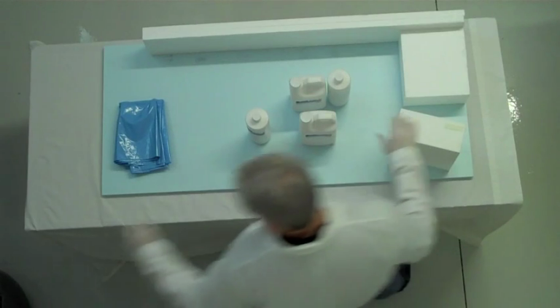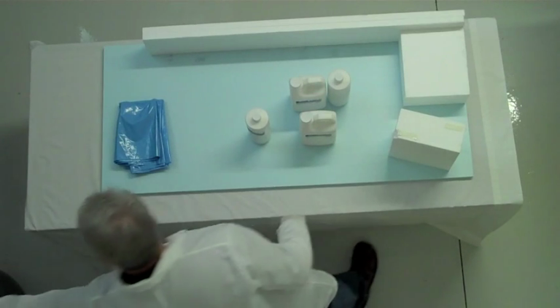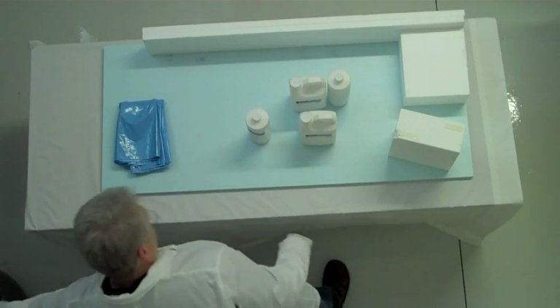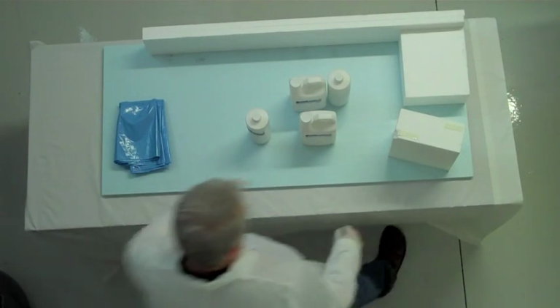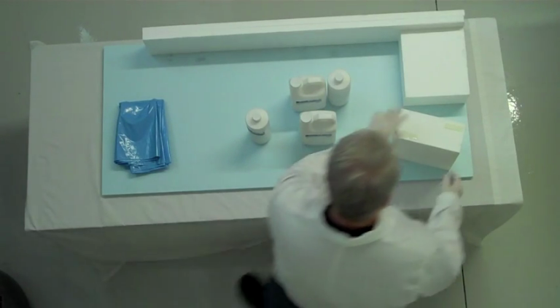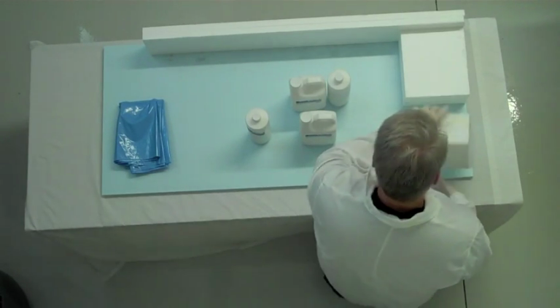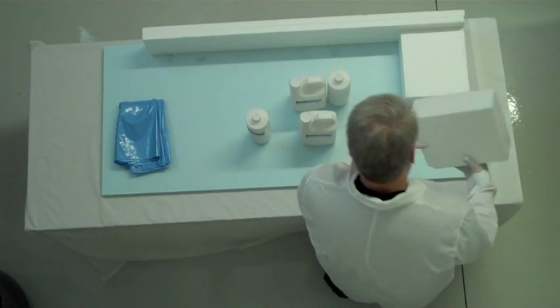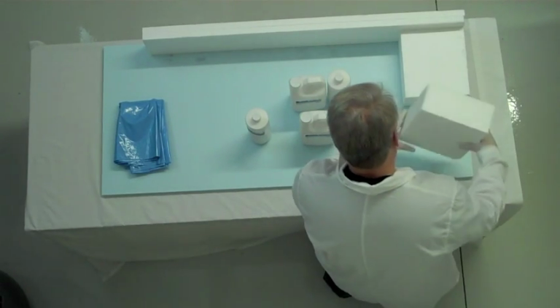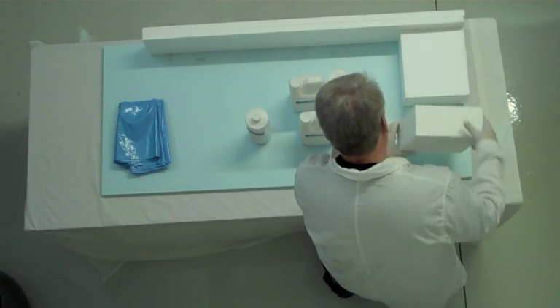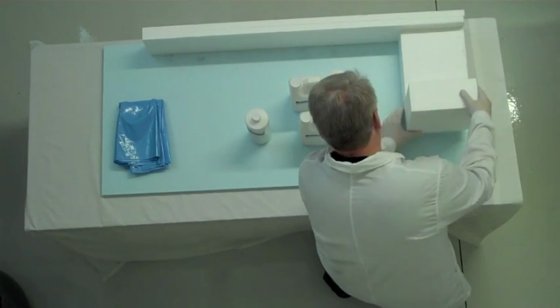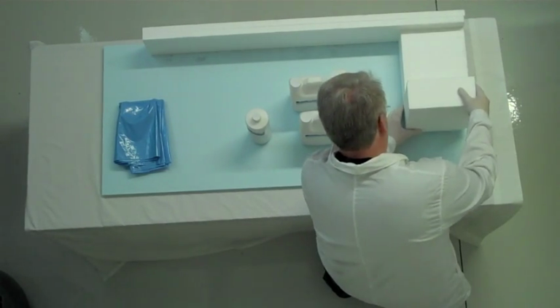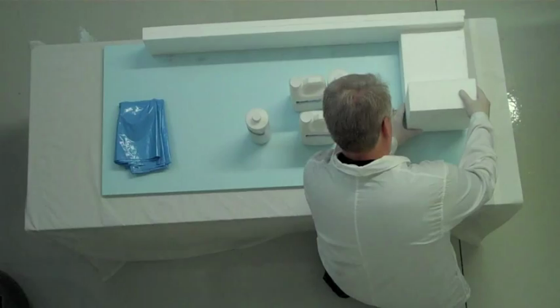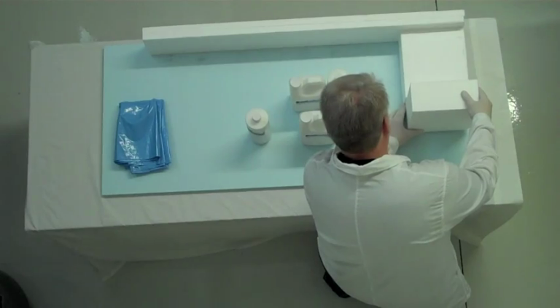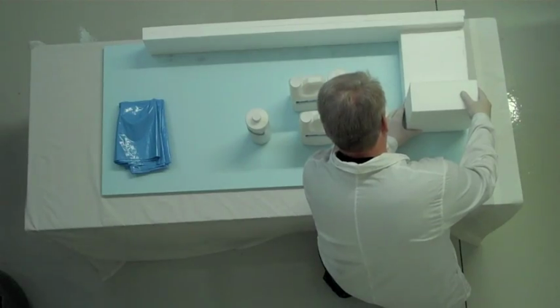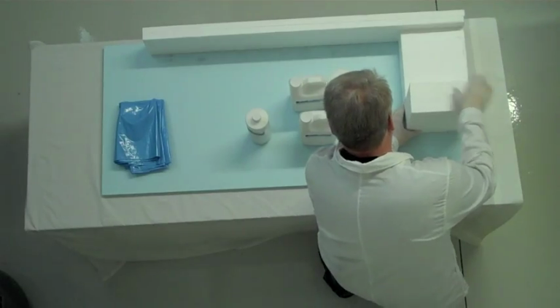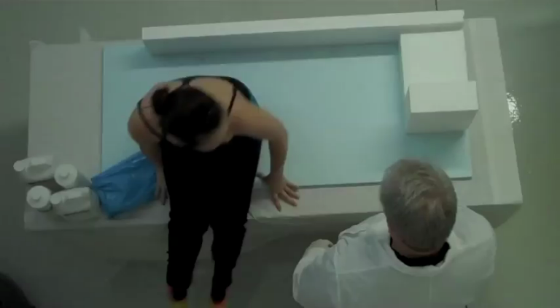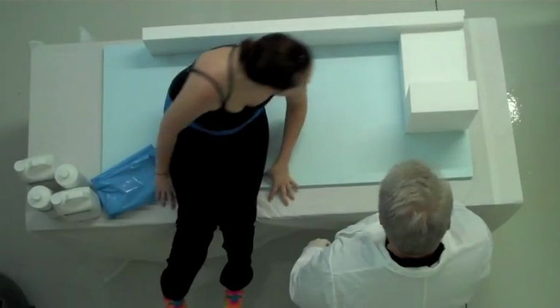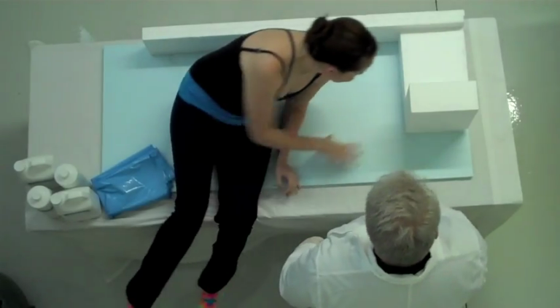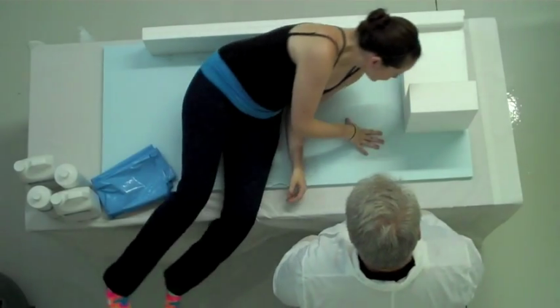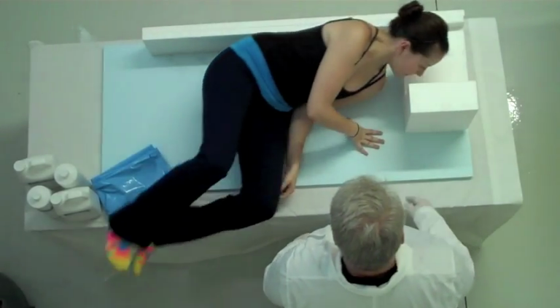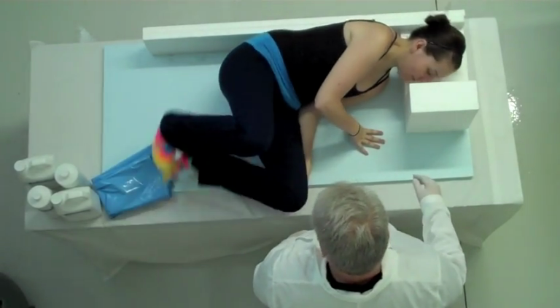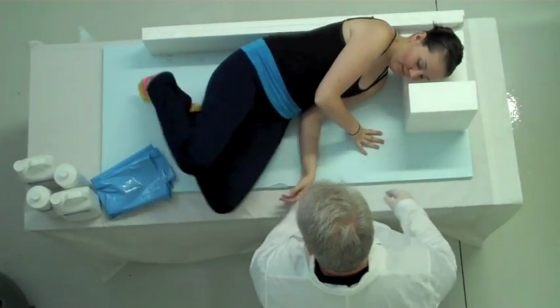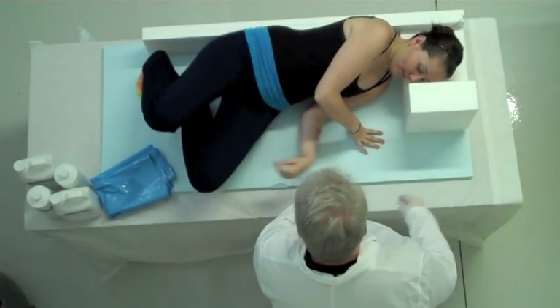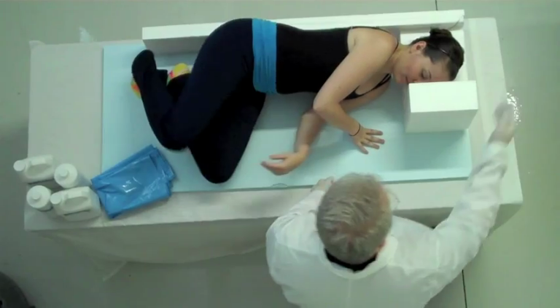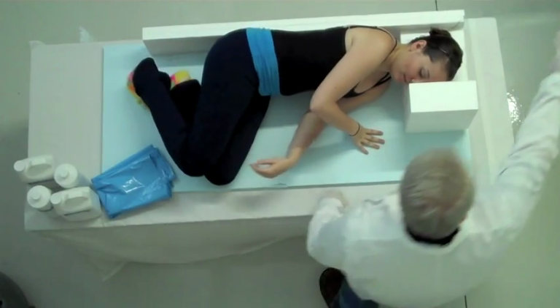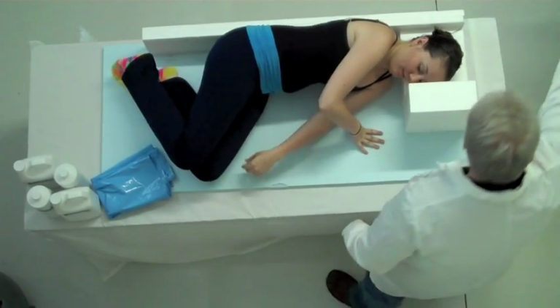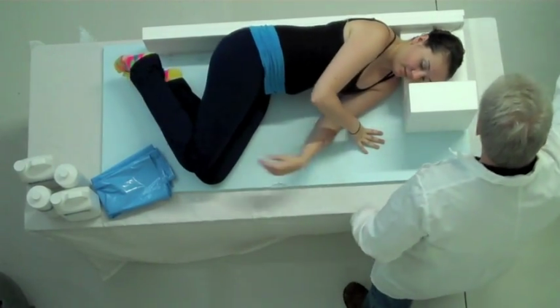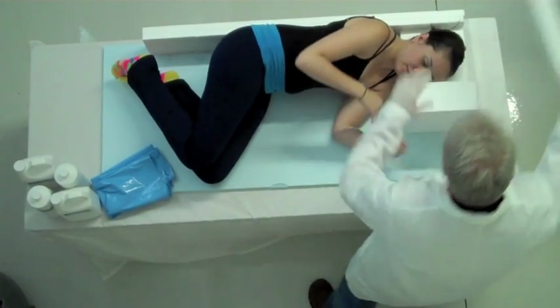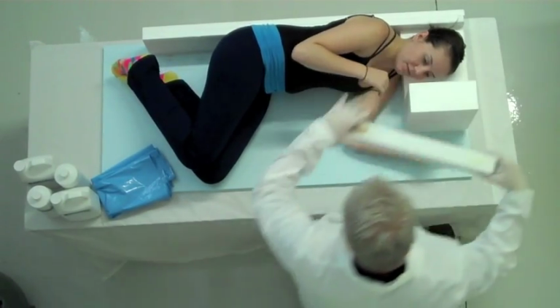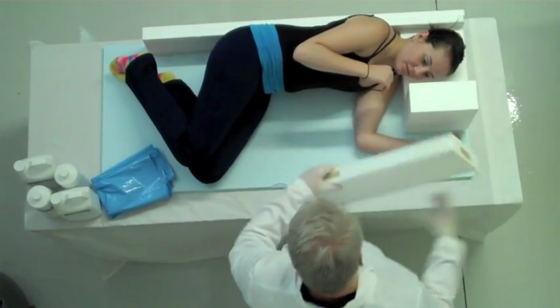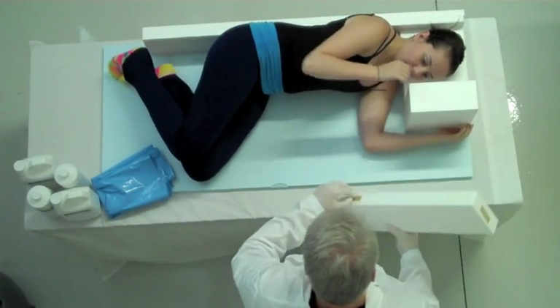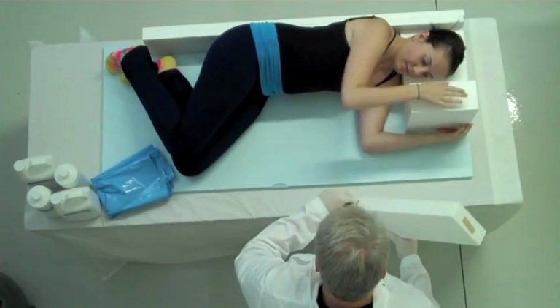Now, take the armrest, remove the double sticky tape, and attach the armrest next to the headrest as shown. Have your patient lay down in the form so that you can carefully see how to add the fourth piece, the side piece.